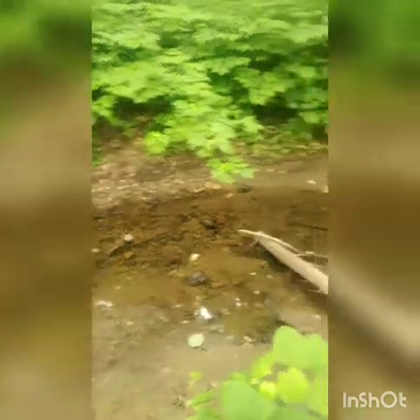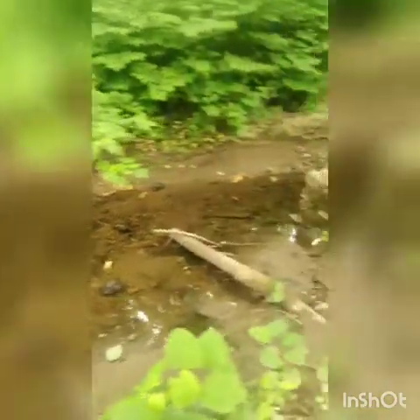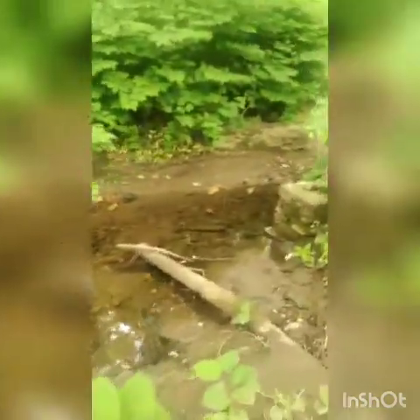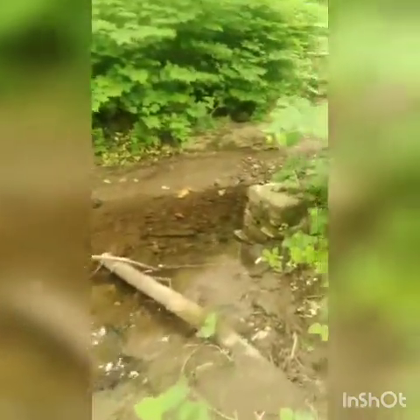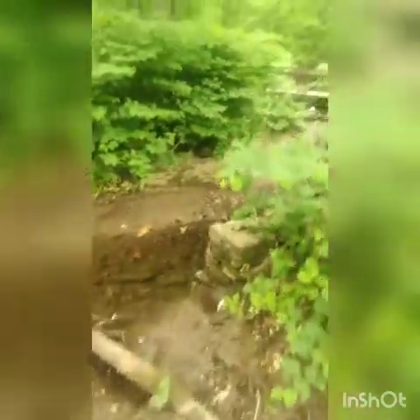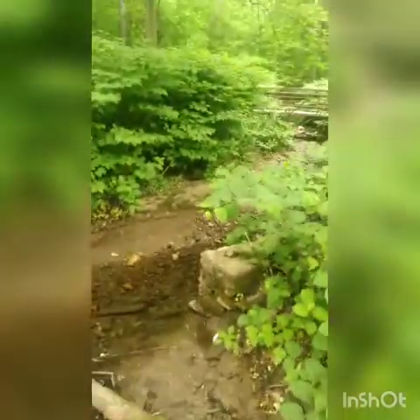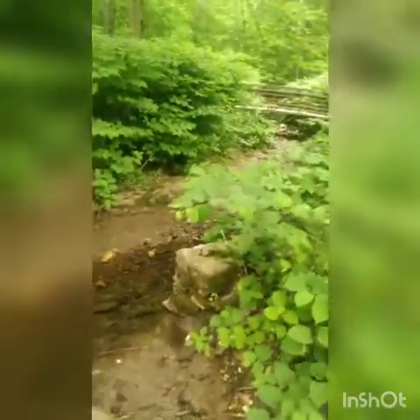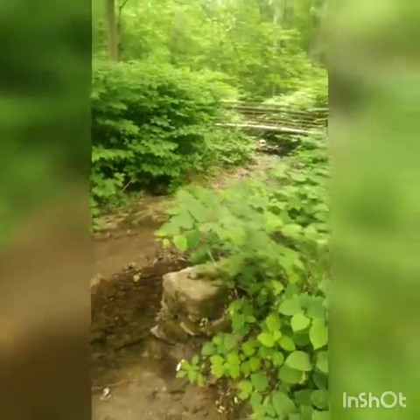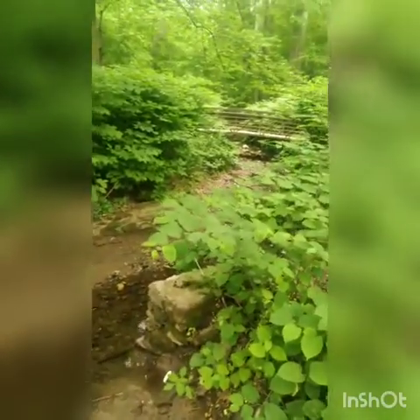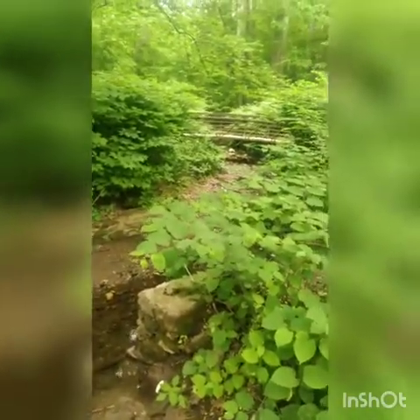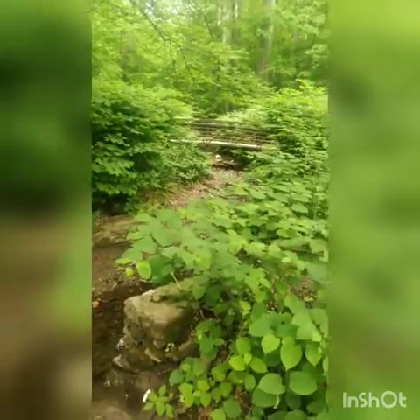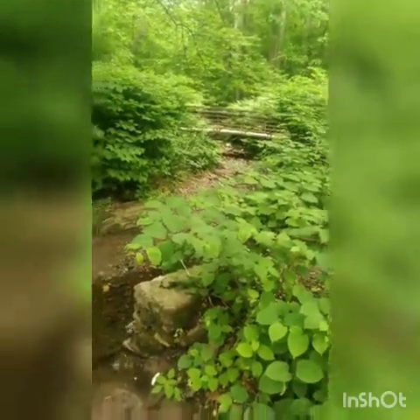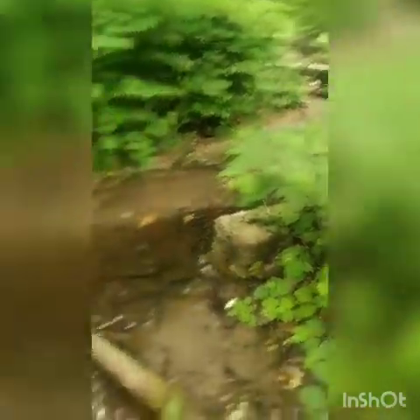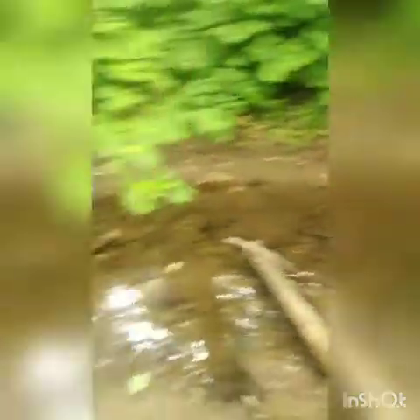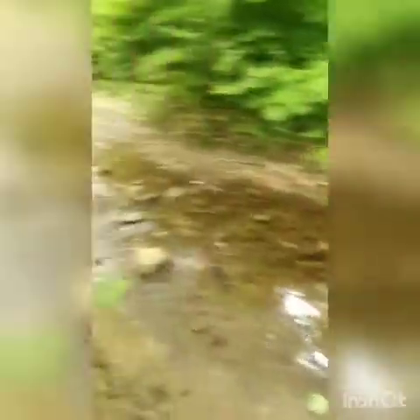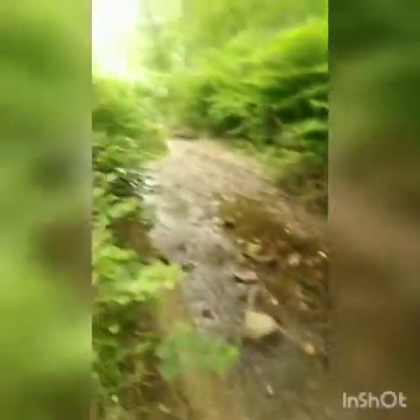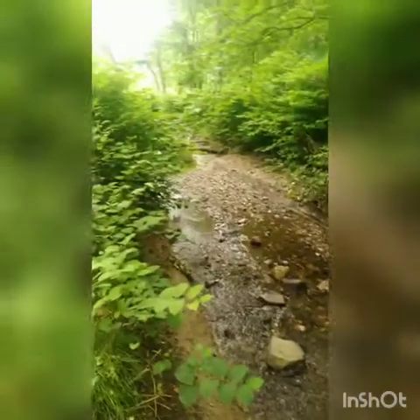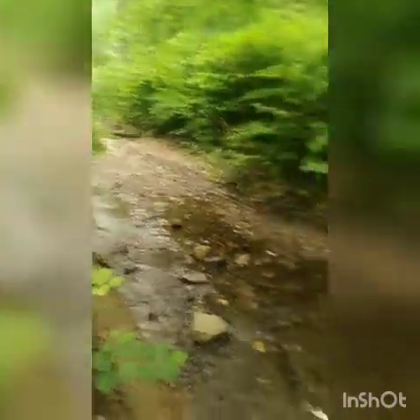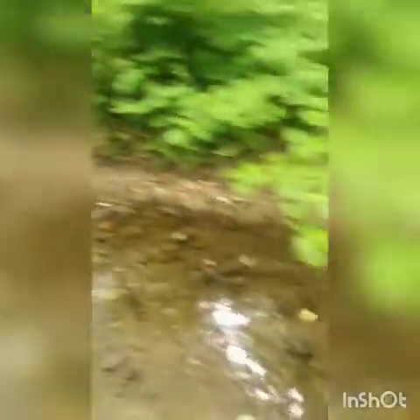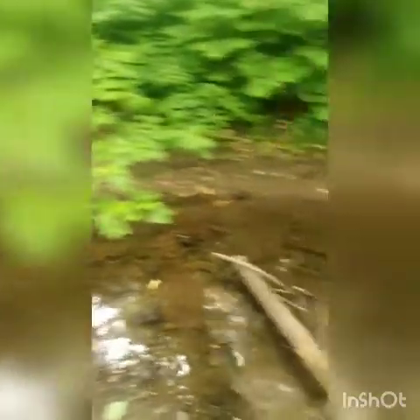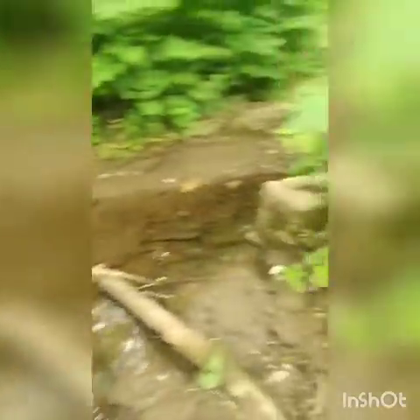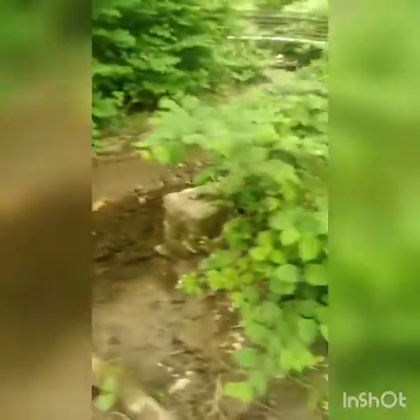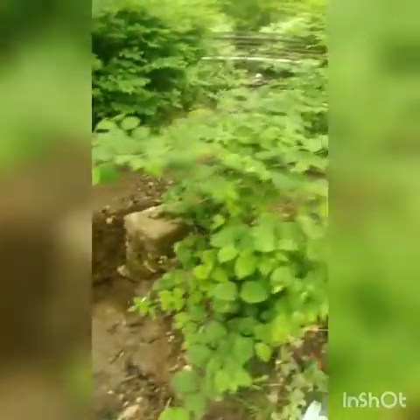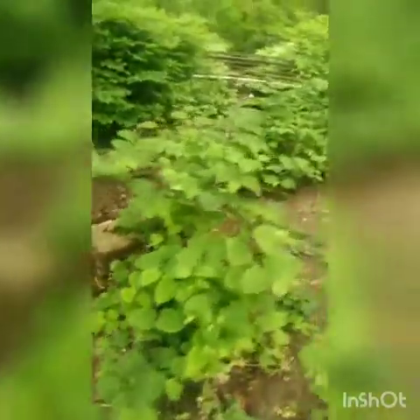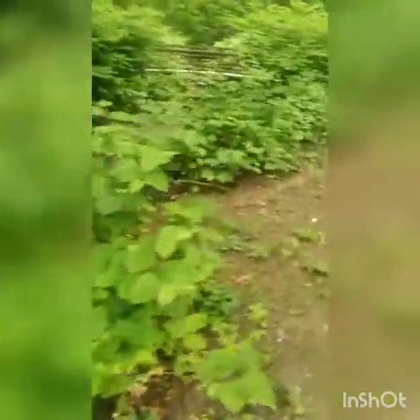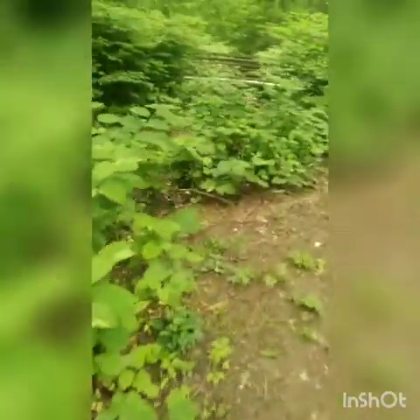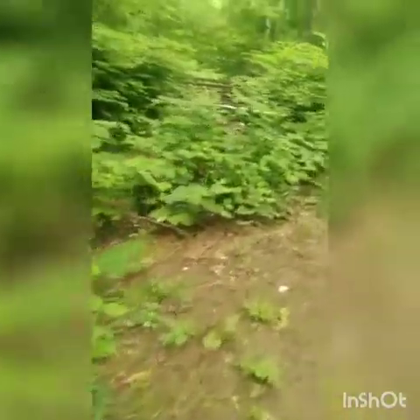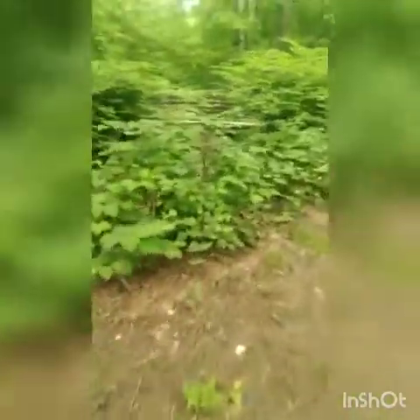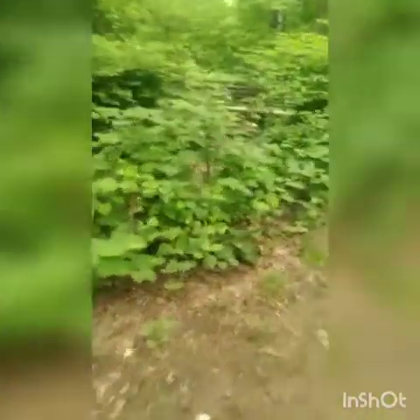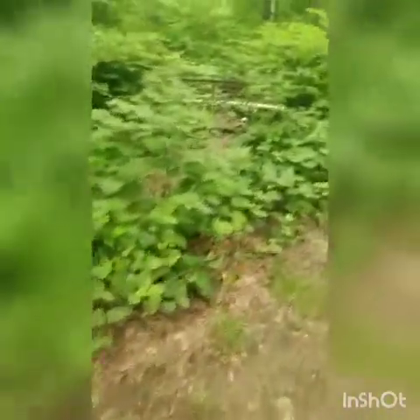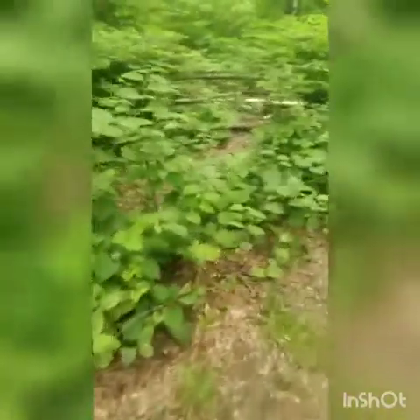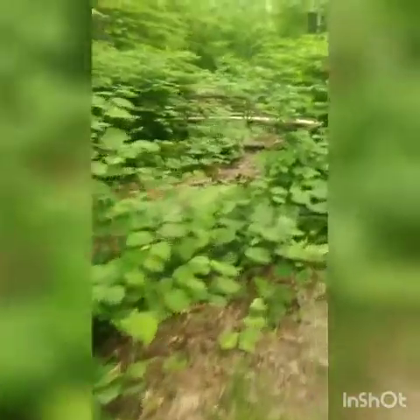This is Pine Ridge Run. We're going to go try to find the beginning of it. There's a little bridge. This is basically right where it hits Crumb Creek in Smedley Park.